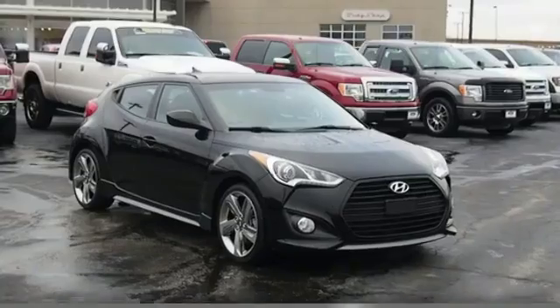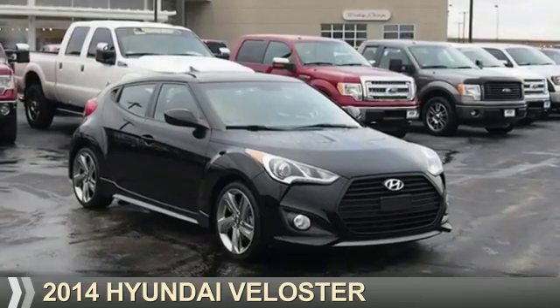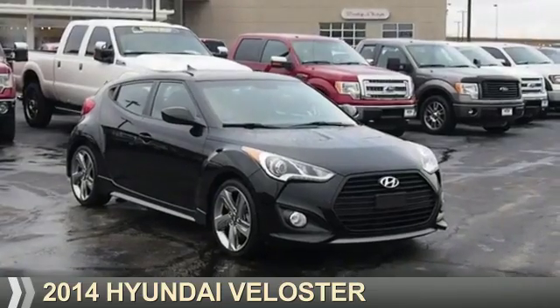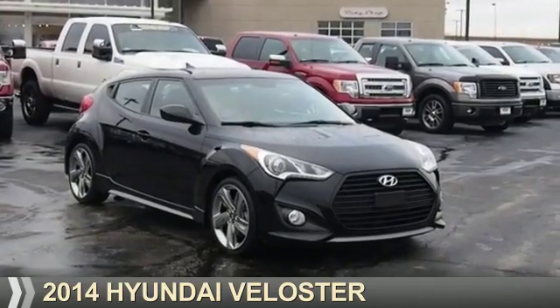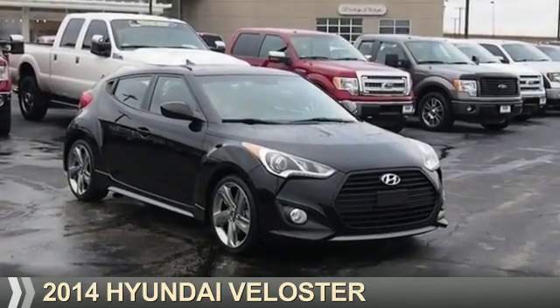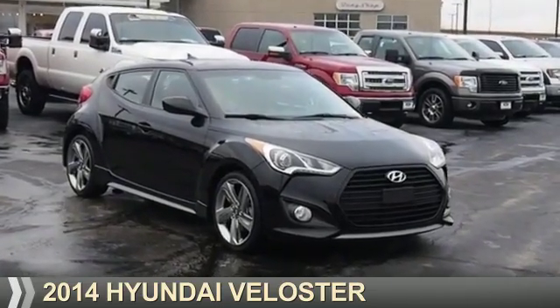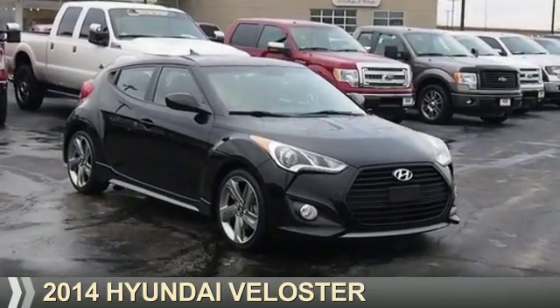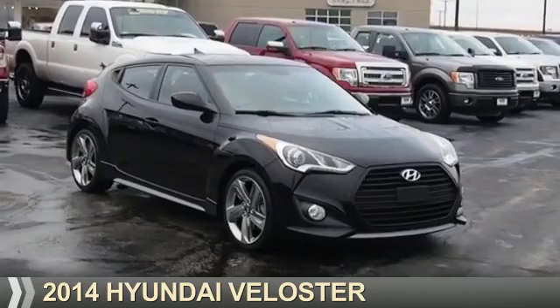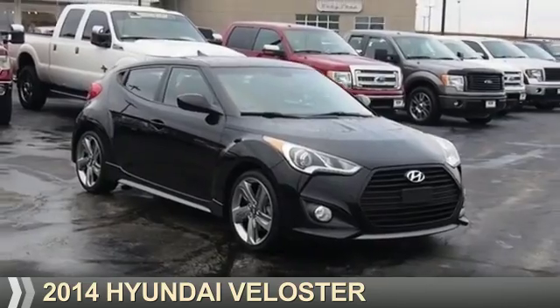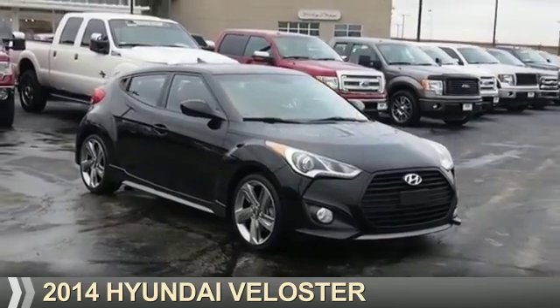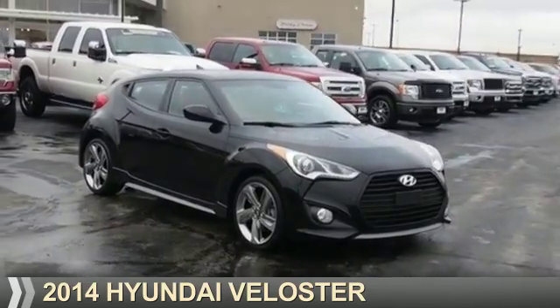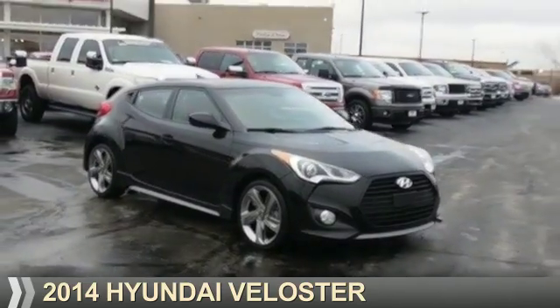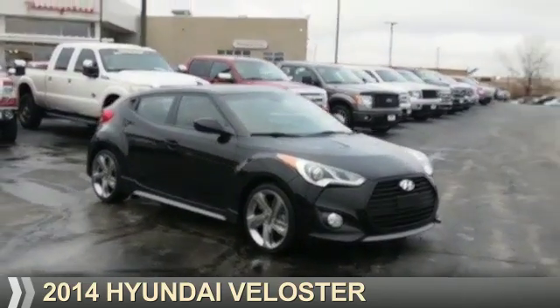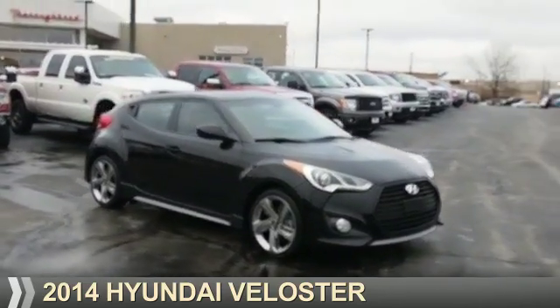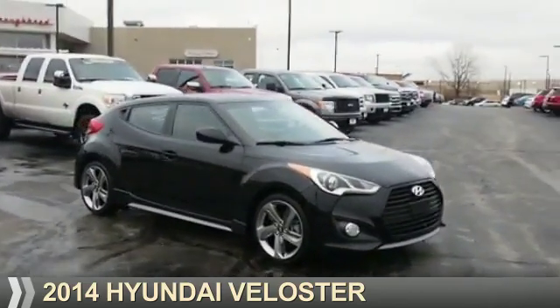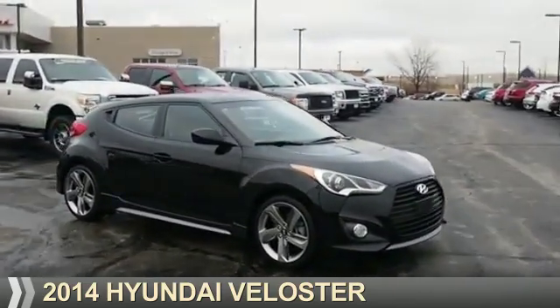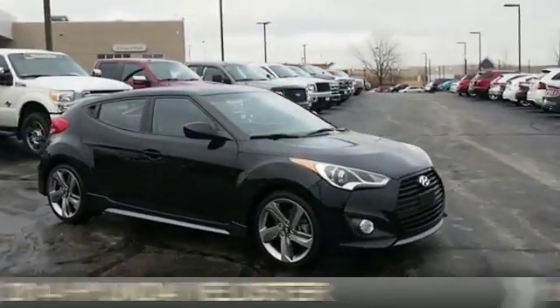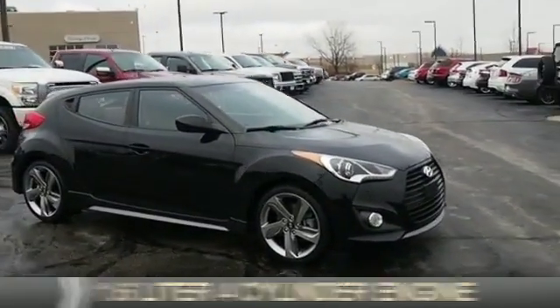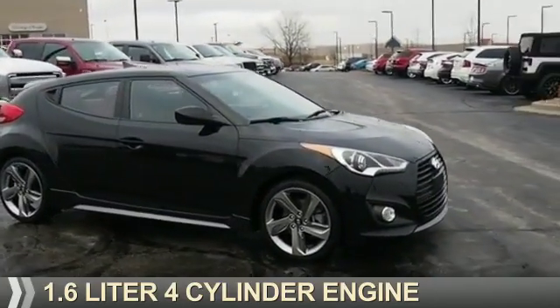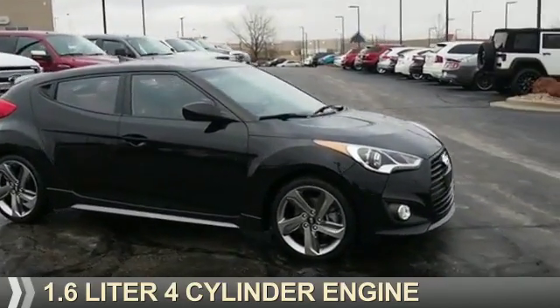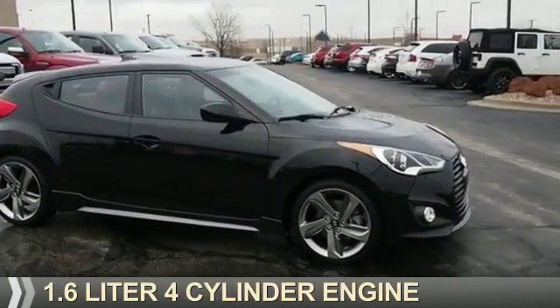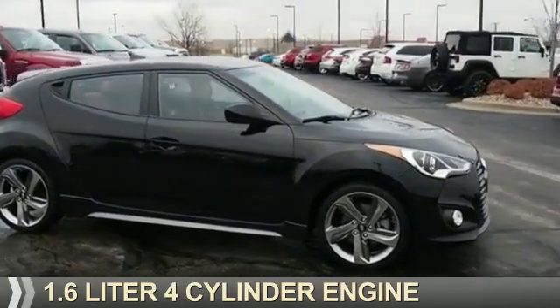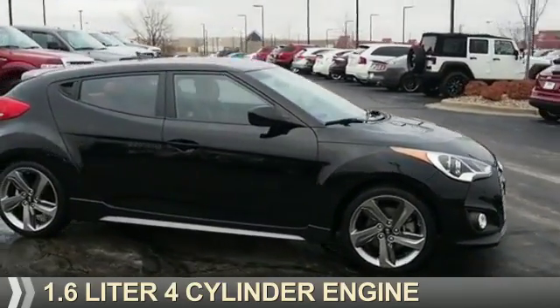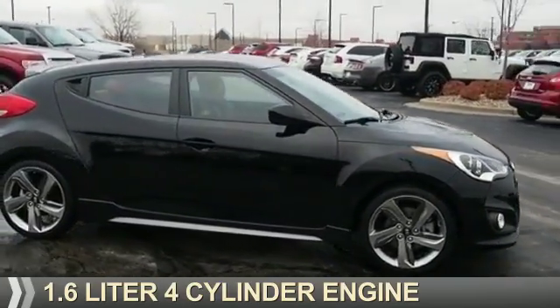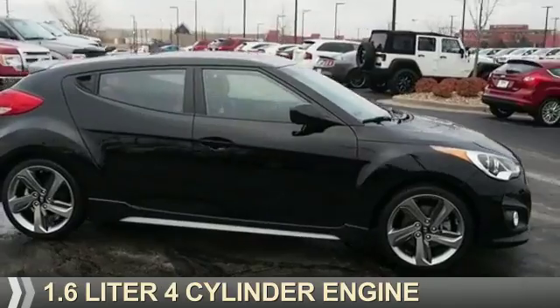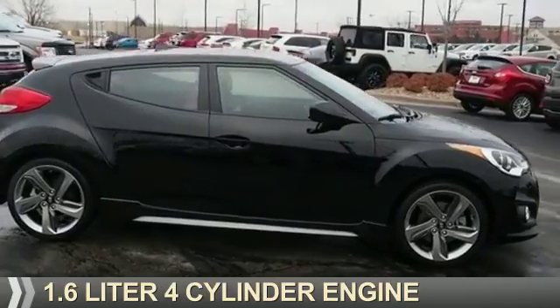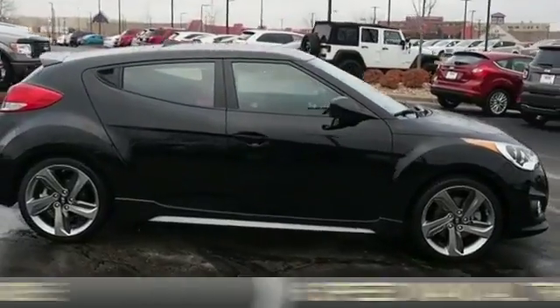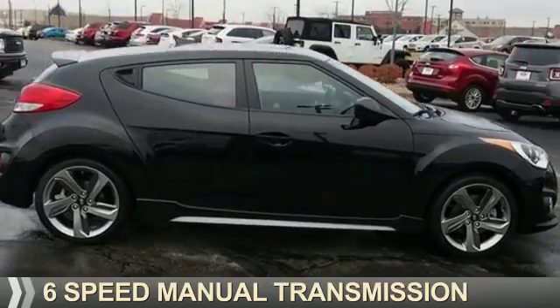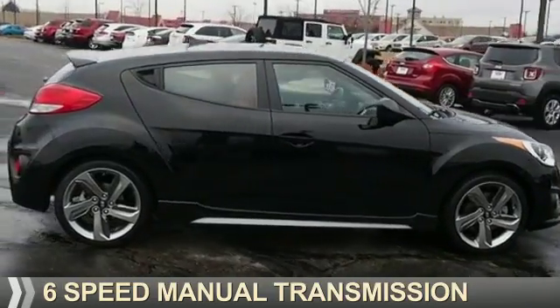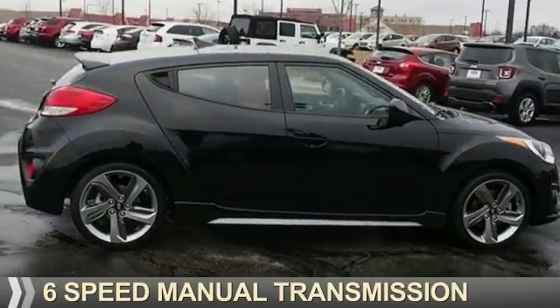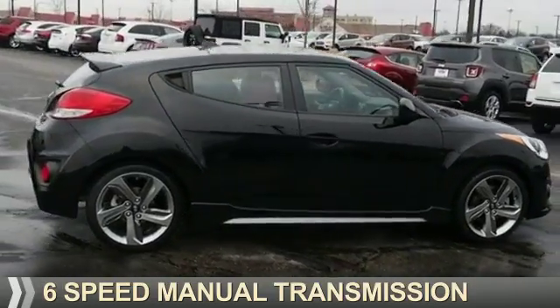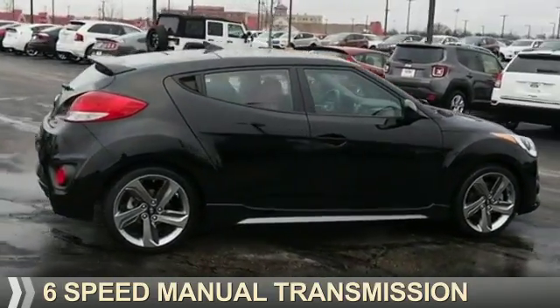Presenting the 2014 Hyundai Veloster. It's powered by a 1.6-liter, four-cylinder engine, and a six-speed manual transmission.